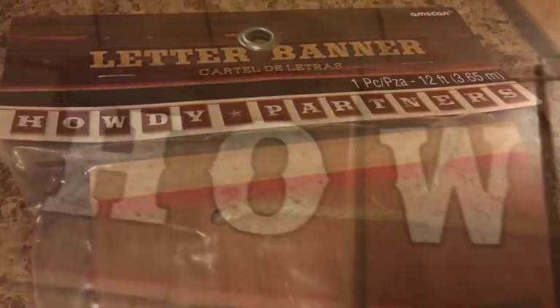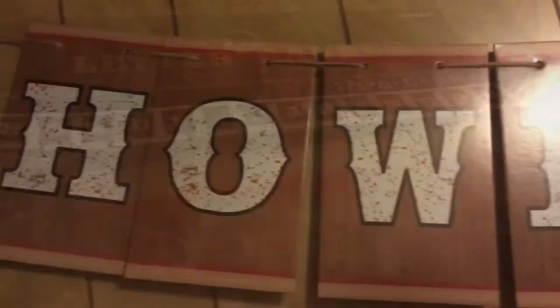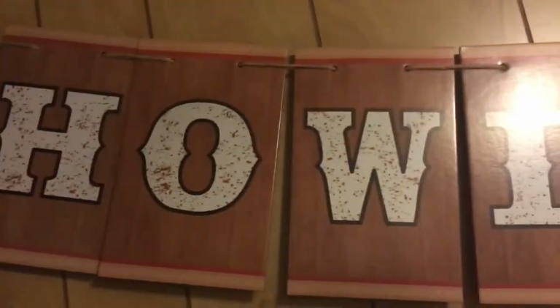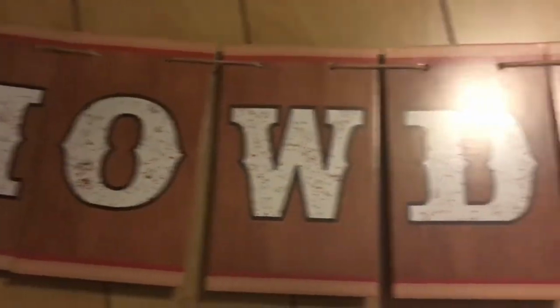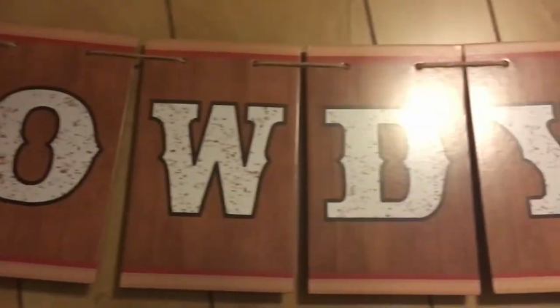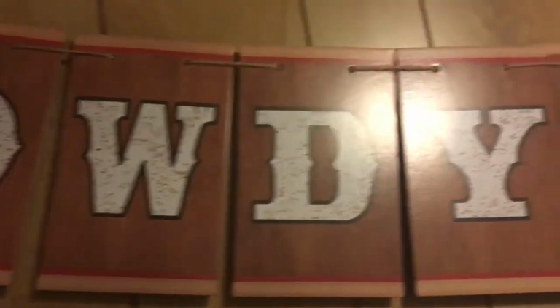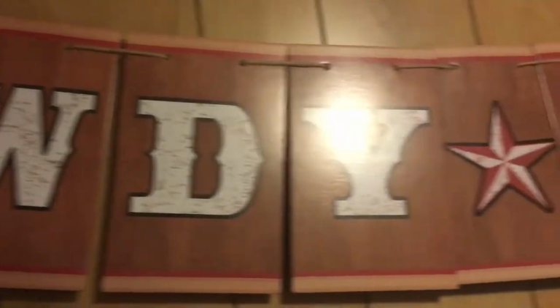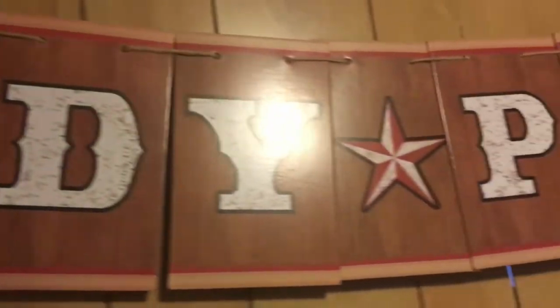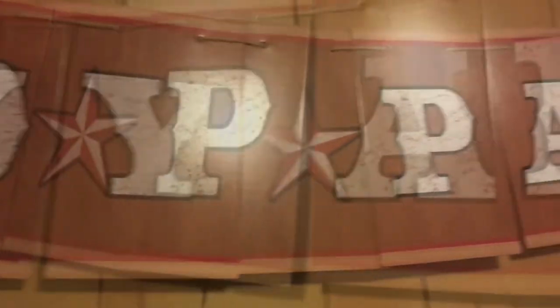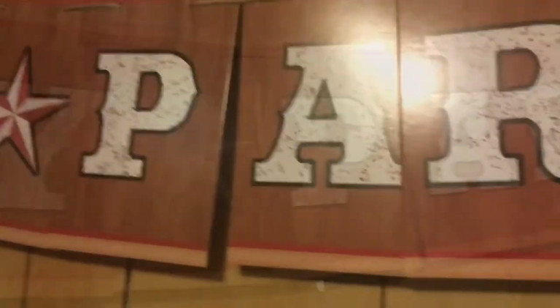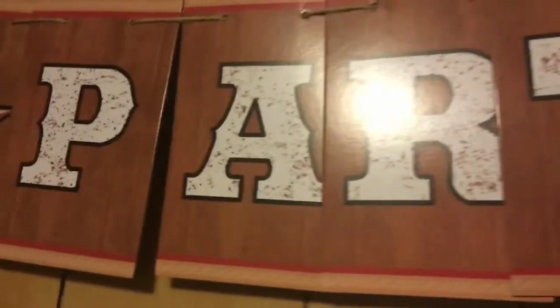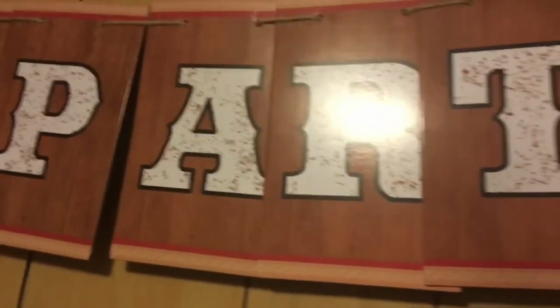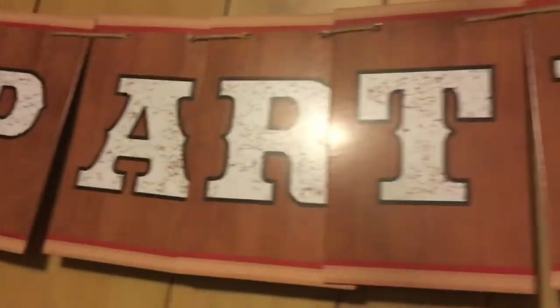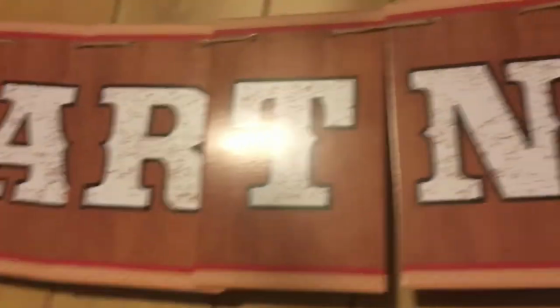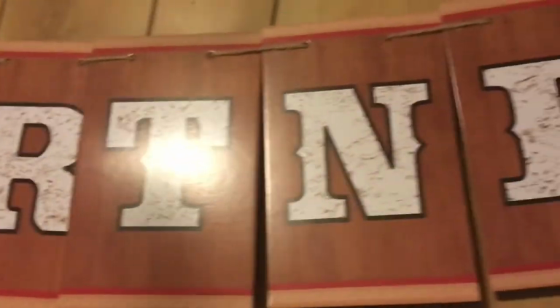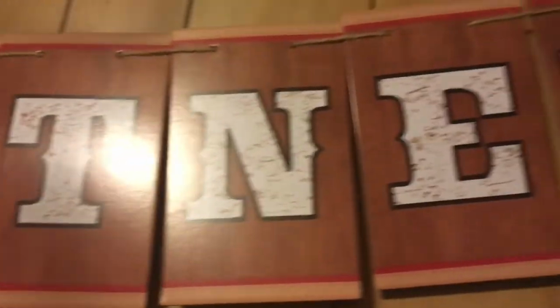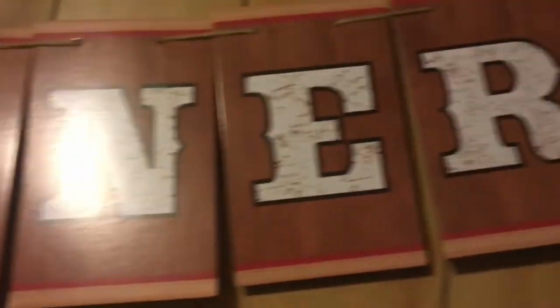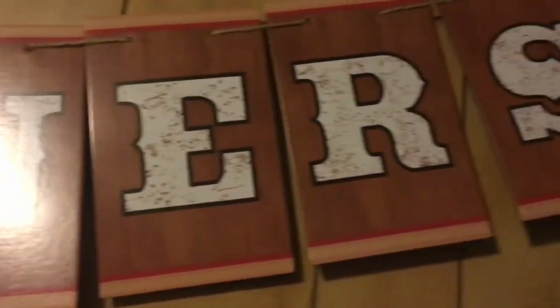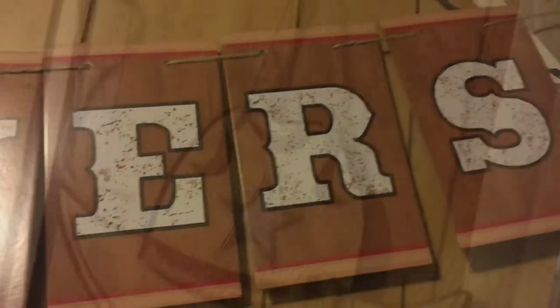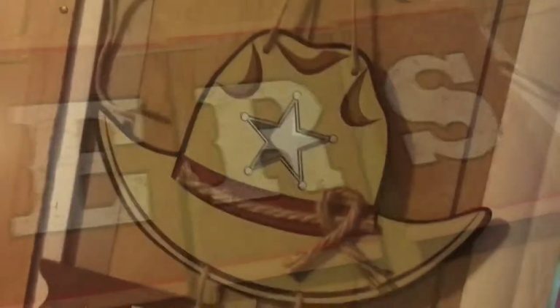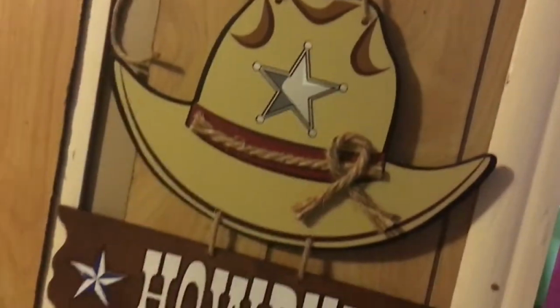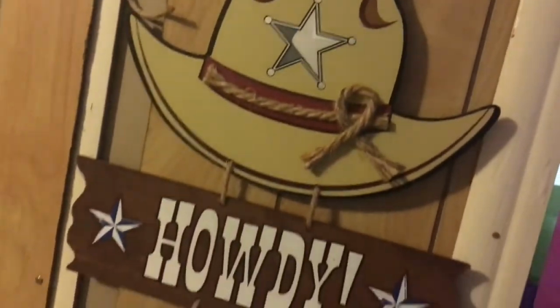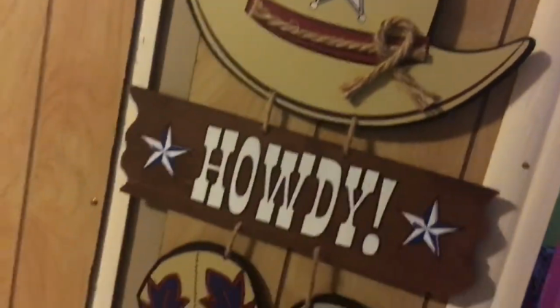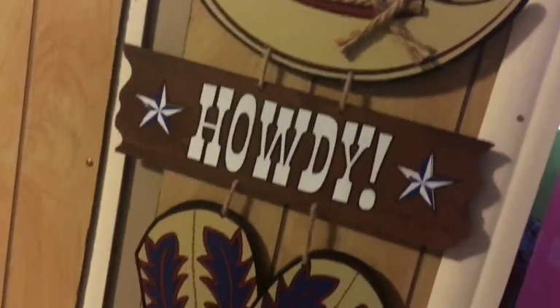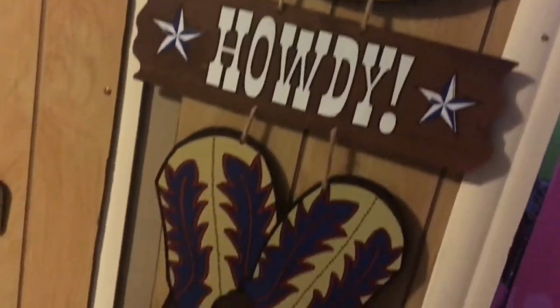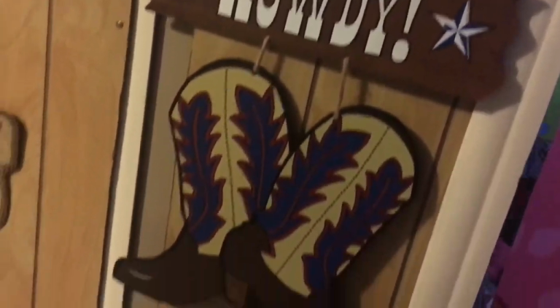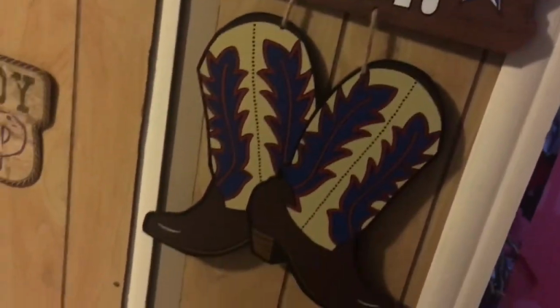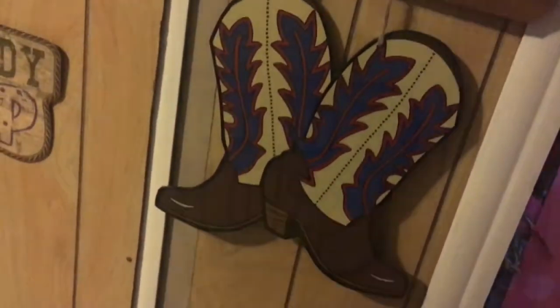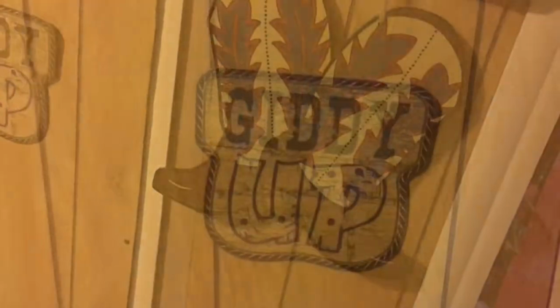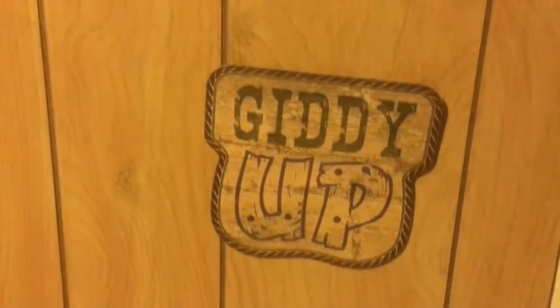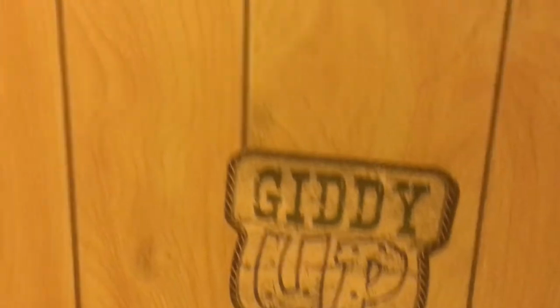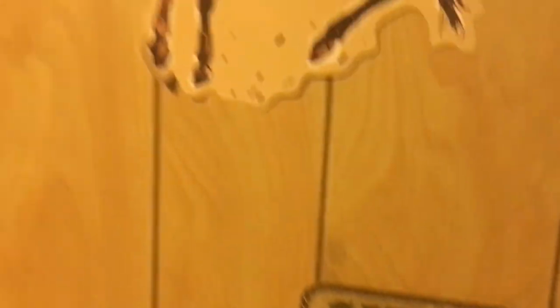Here it is displayed on the wall, and here are some of the display pieces on the wall so you can get a better look at how they look outside of the package.